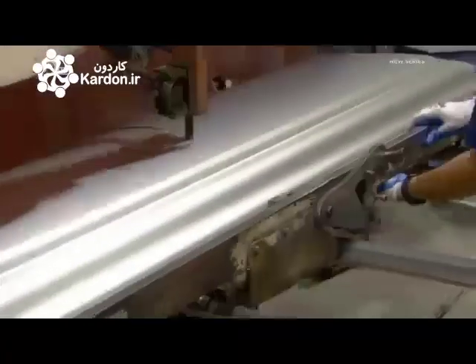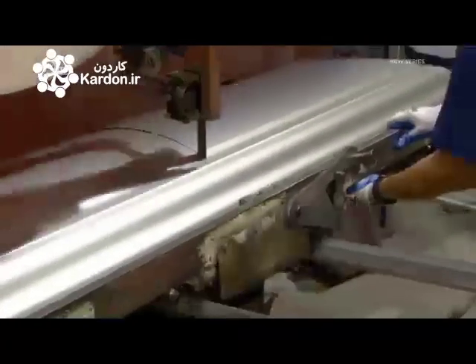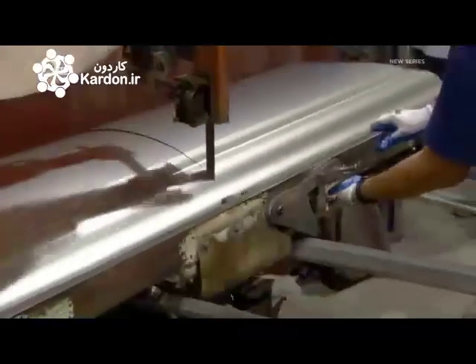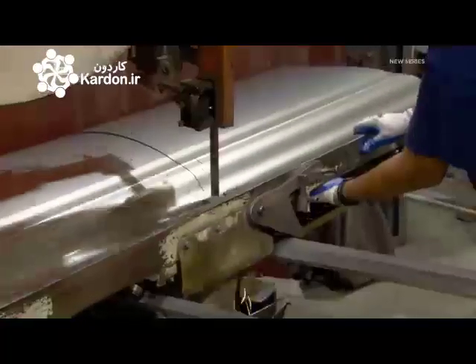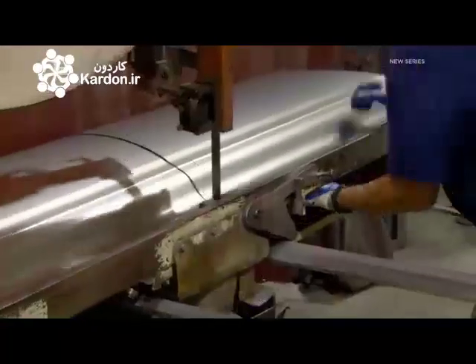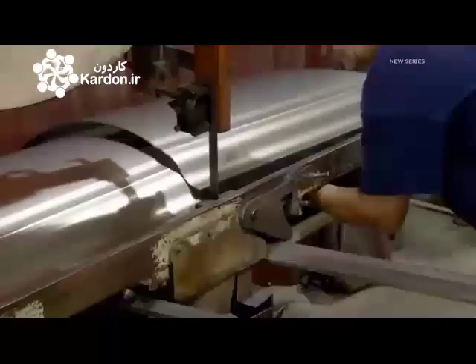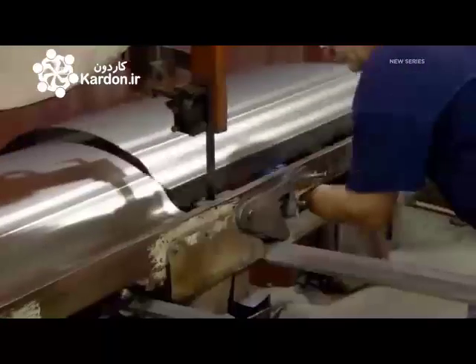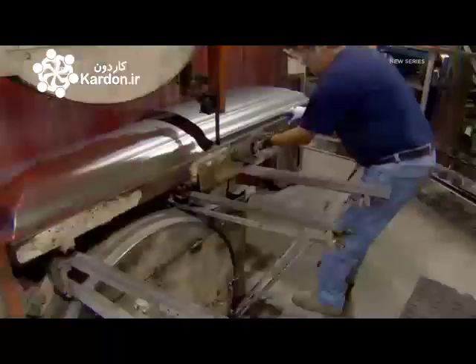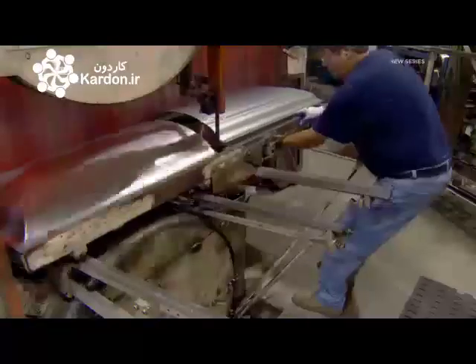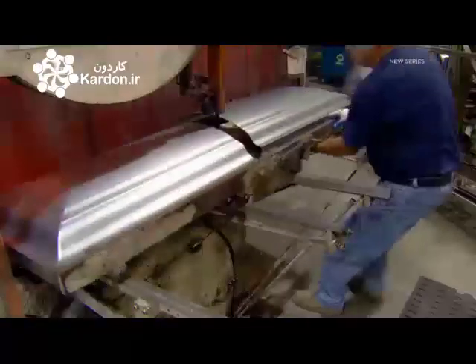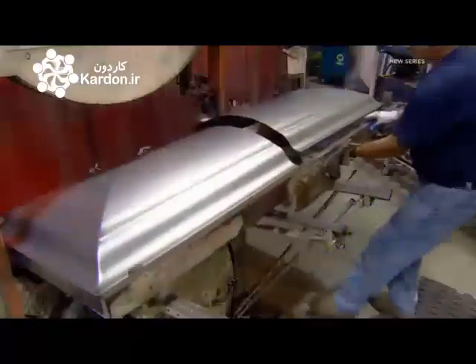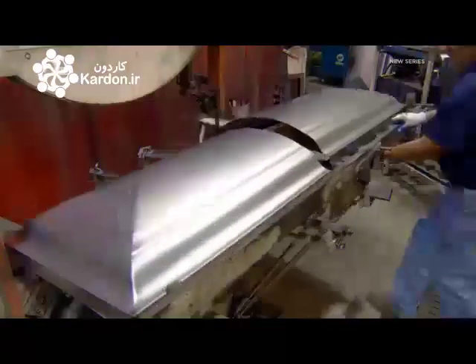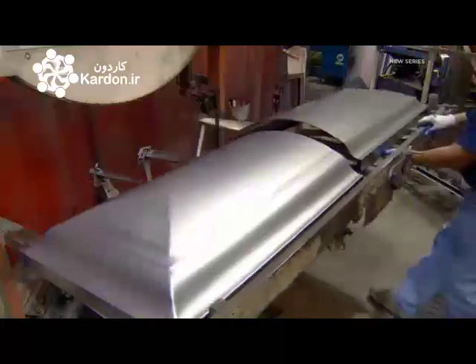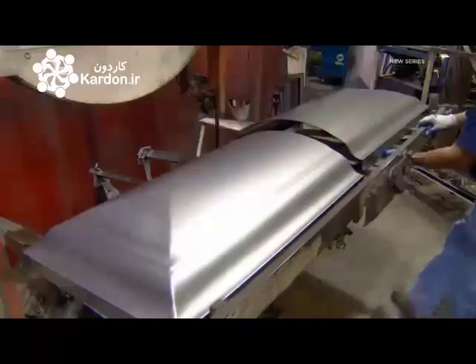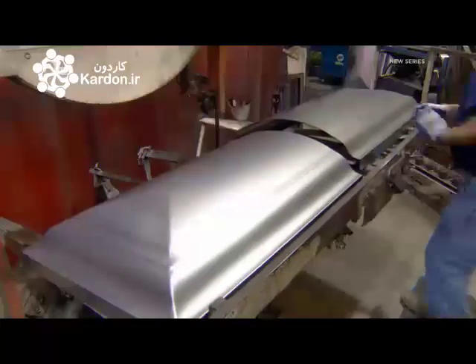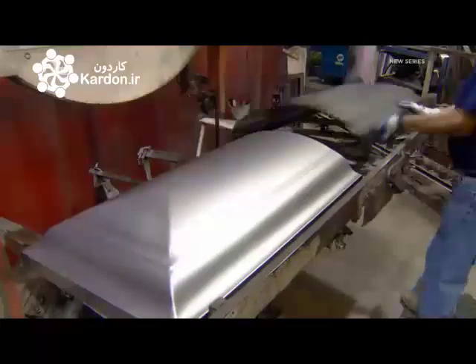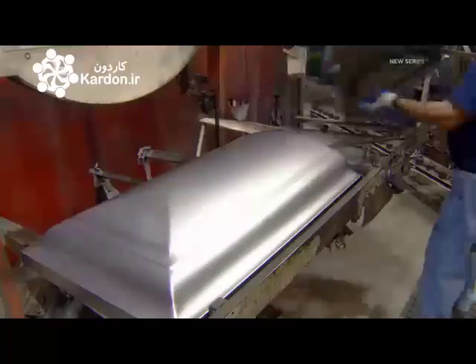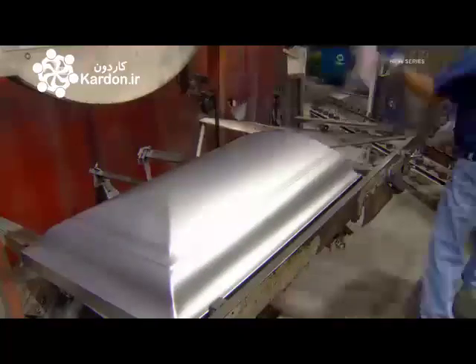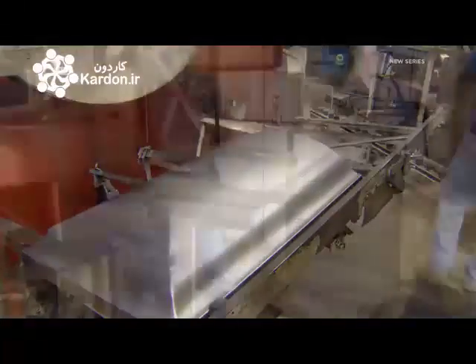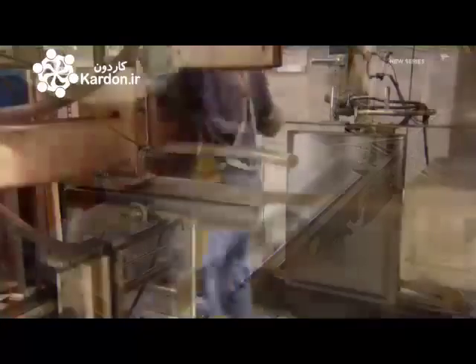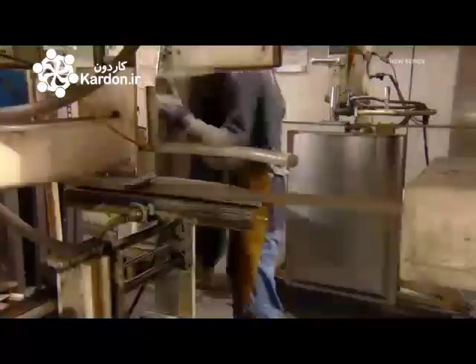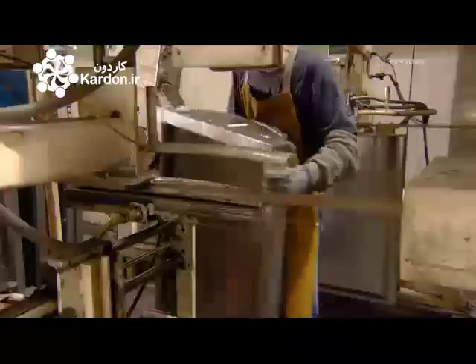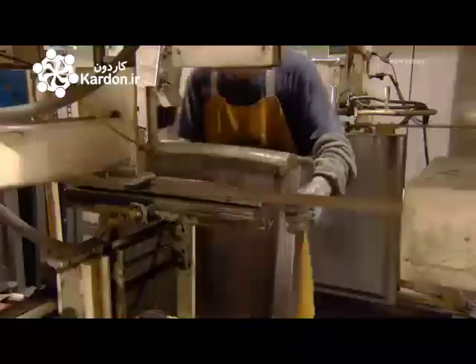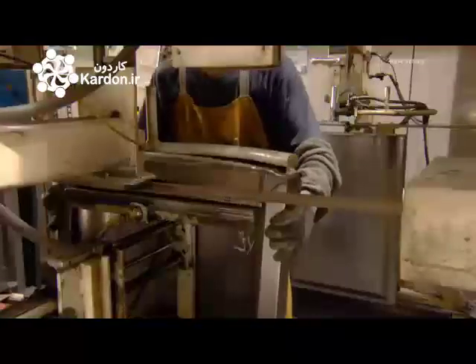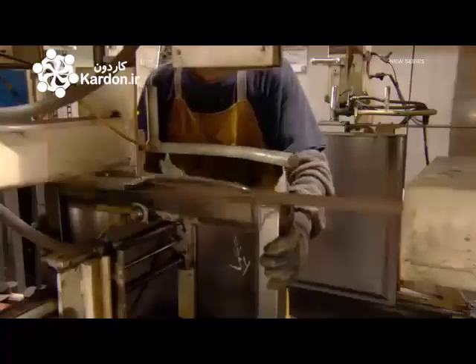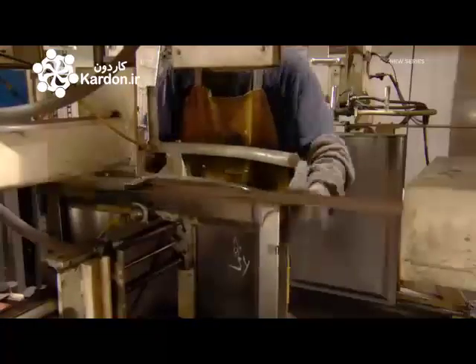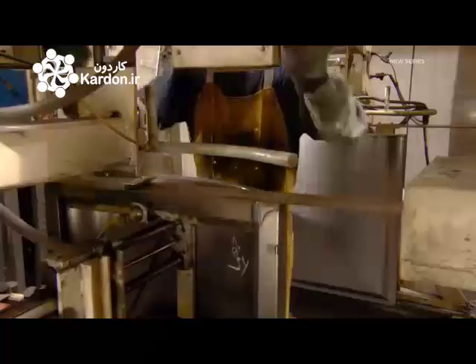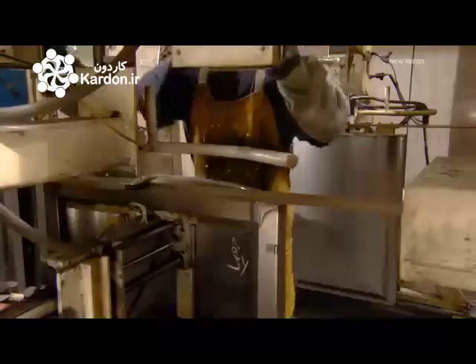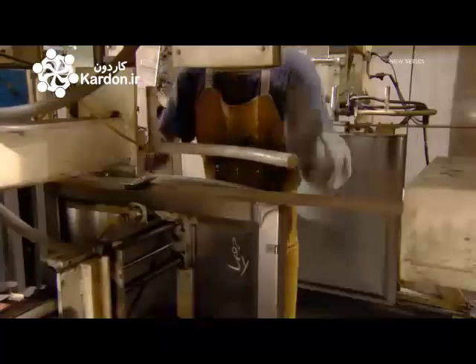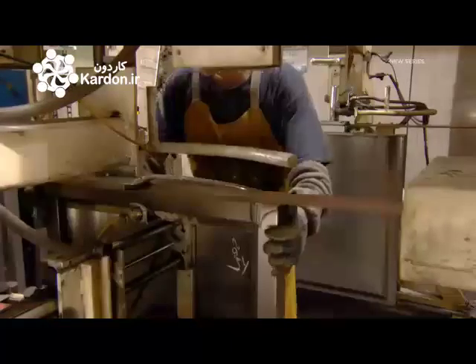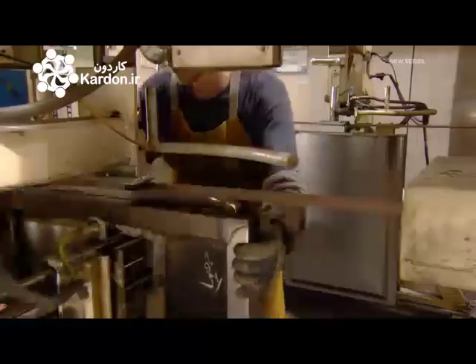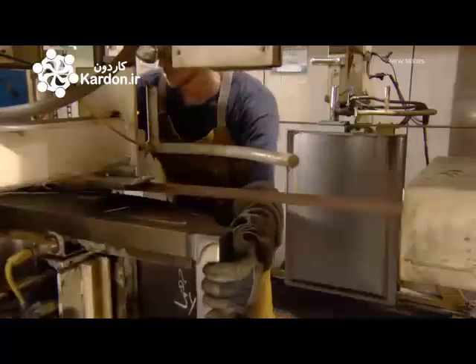For a perfection cut coffin, they saw the top in half, then weld steel to the cut end, forming a header to give it a neatly finished look.